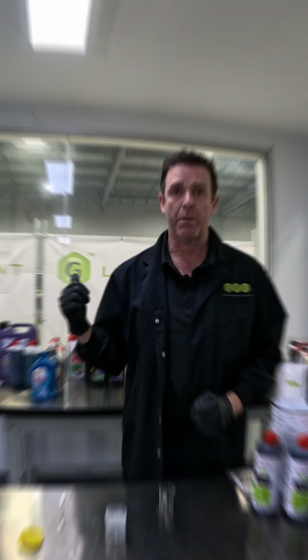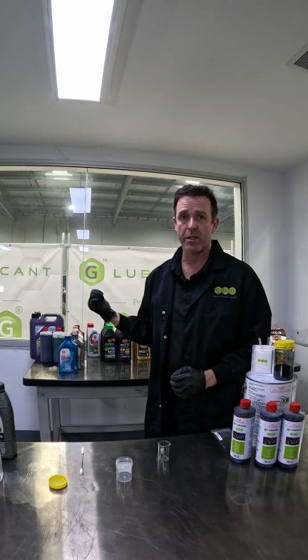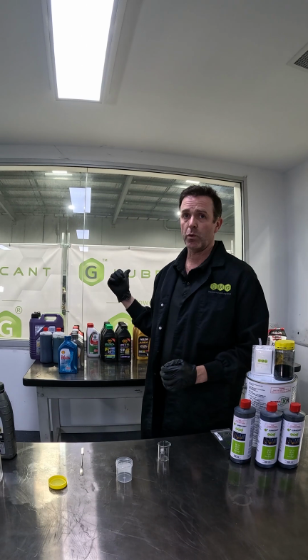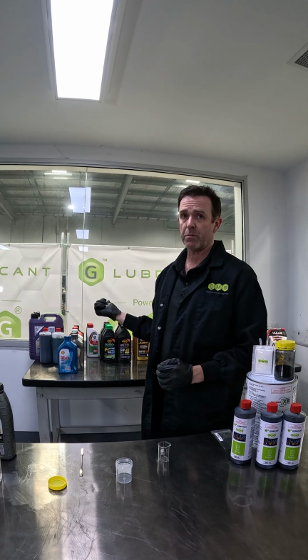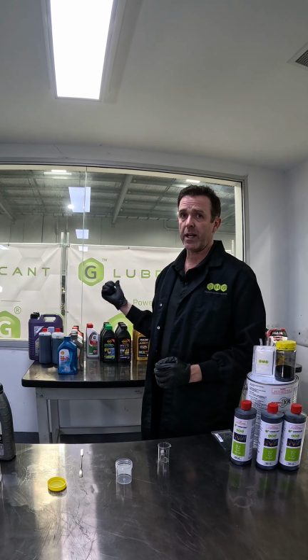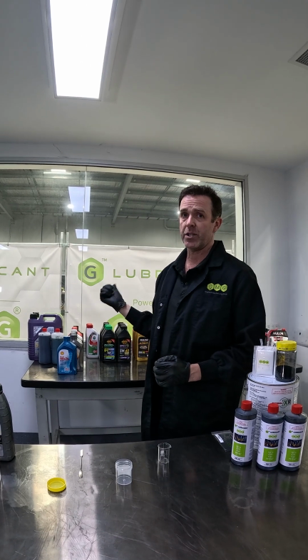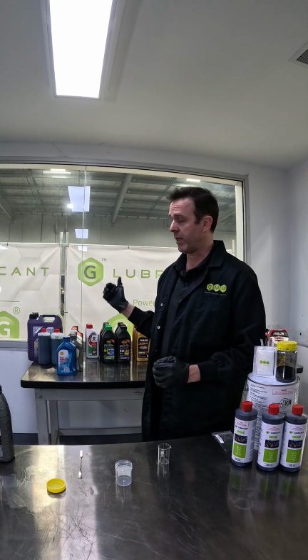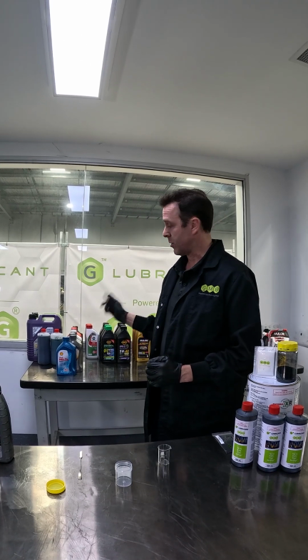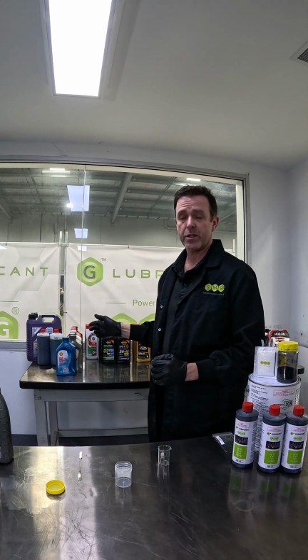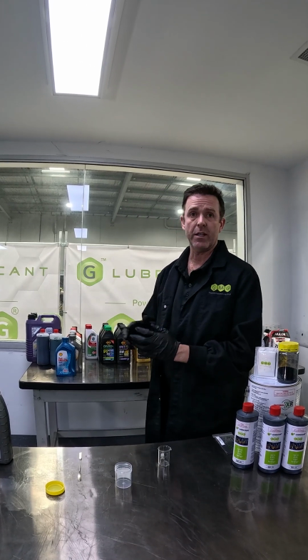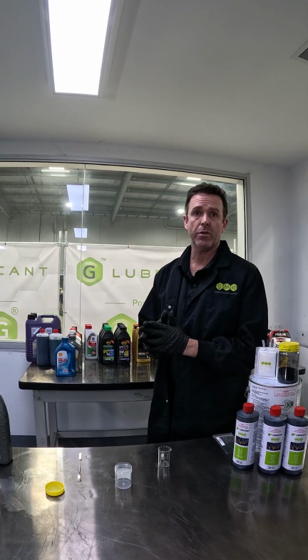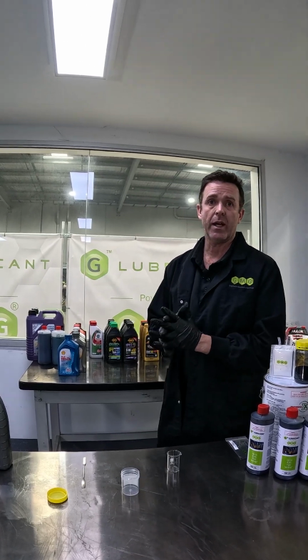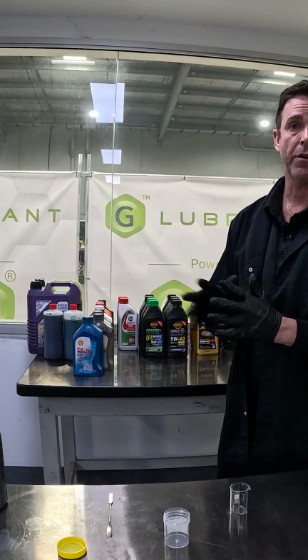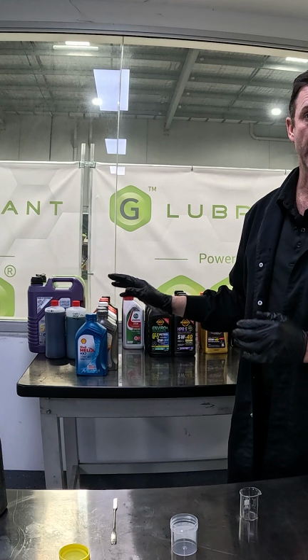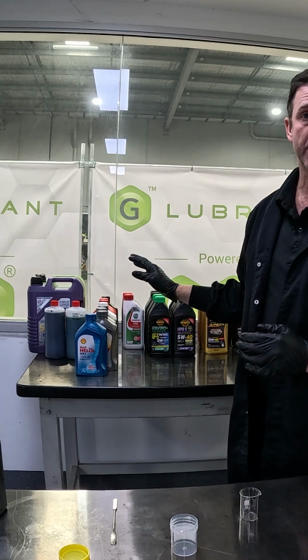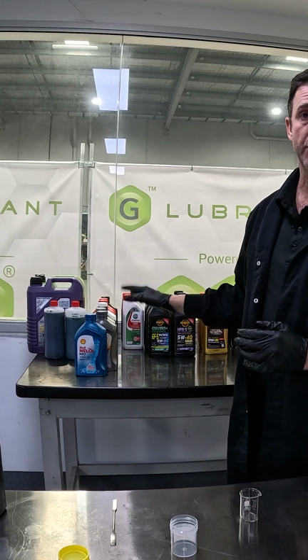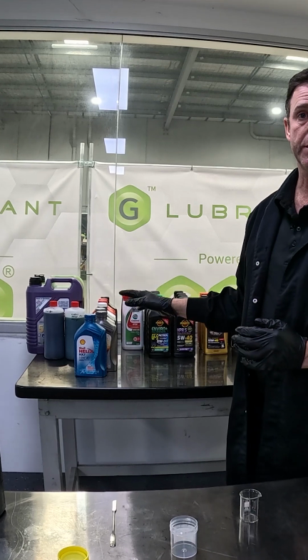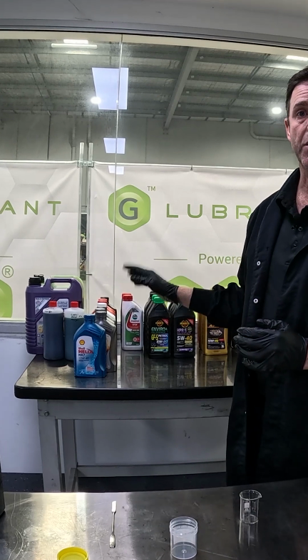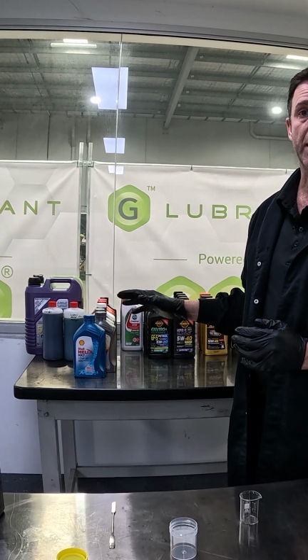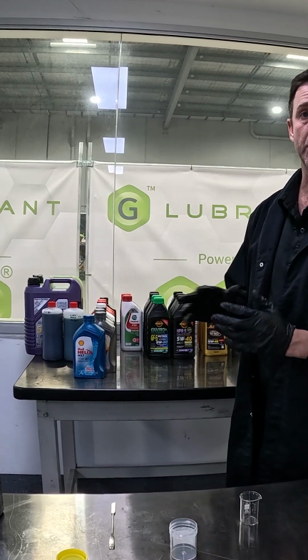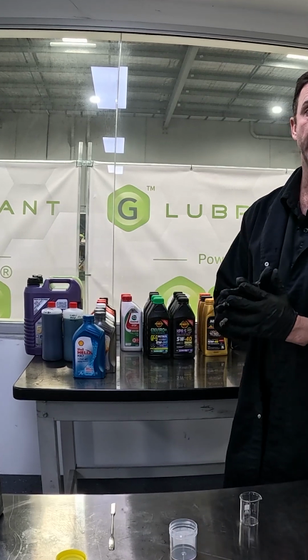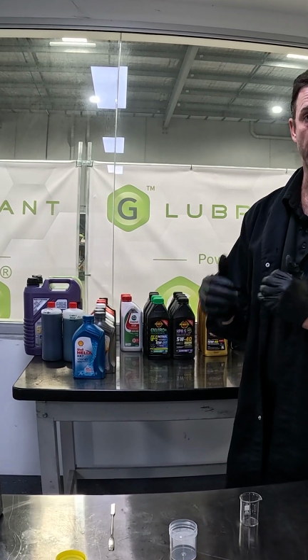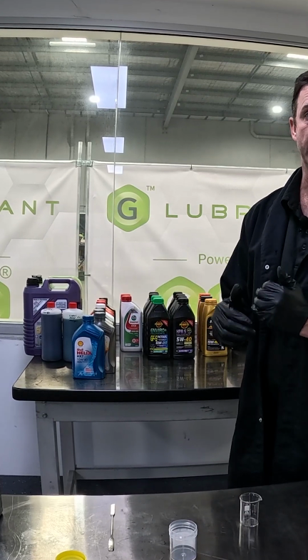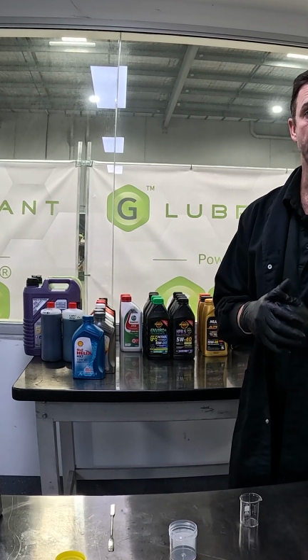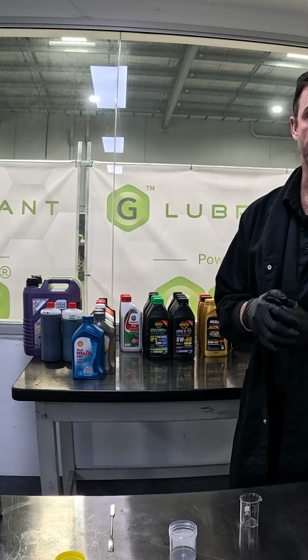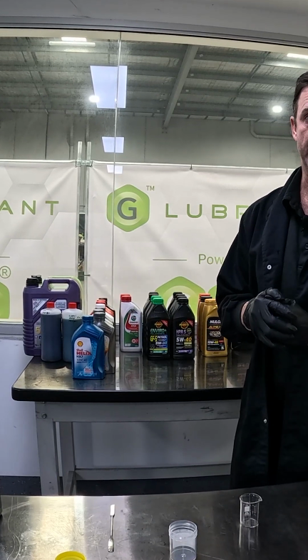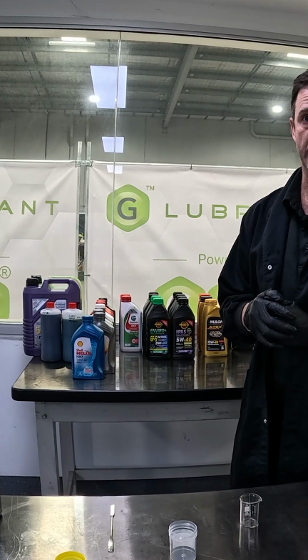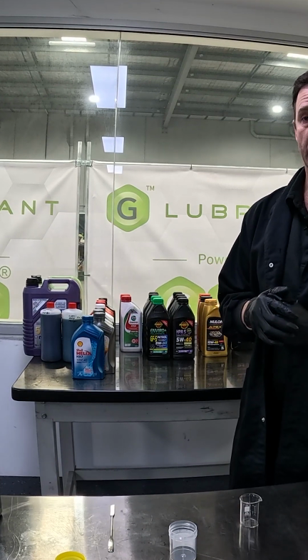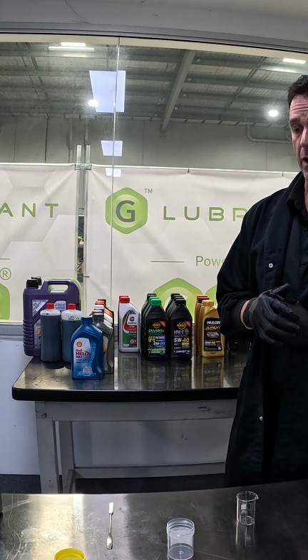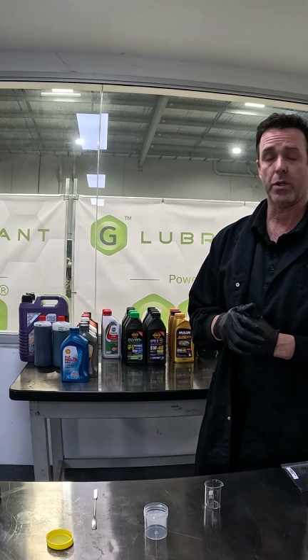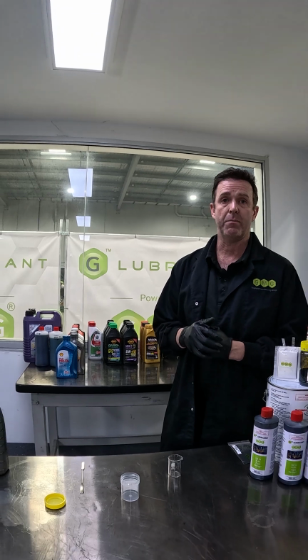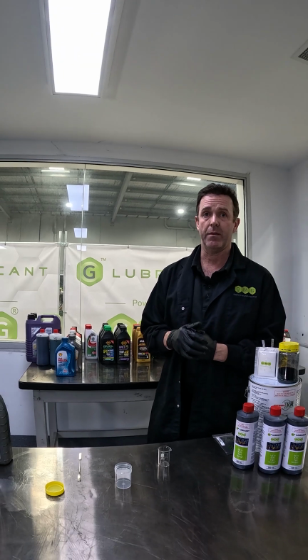Over the coming months we'll be demonstrating how G Lubricant disperses into a number of off-the-shelf engine oils. If you don't see an engine oil that you want us to test, please put it in the comment section and we'll attempt to get it.